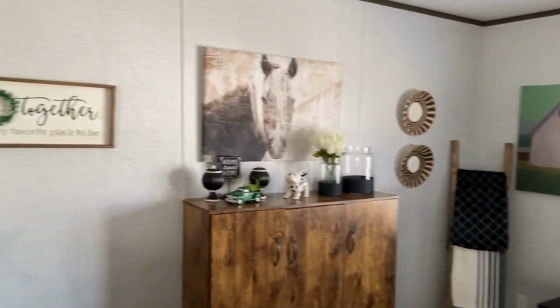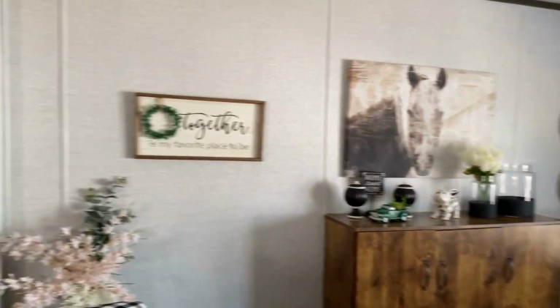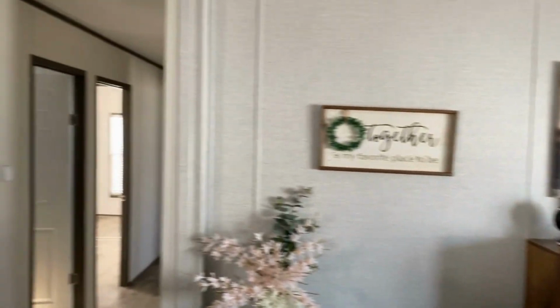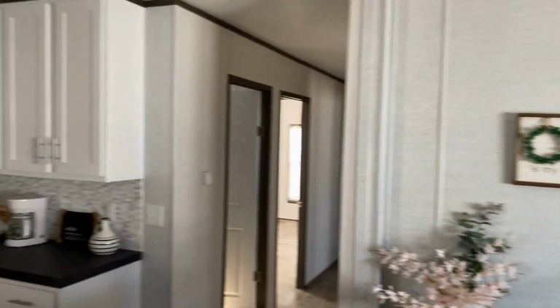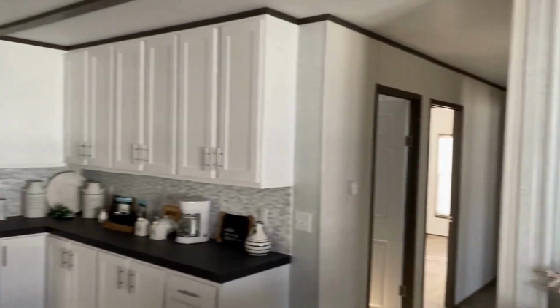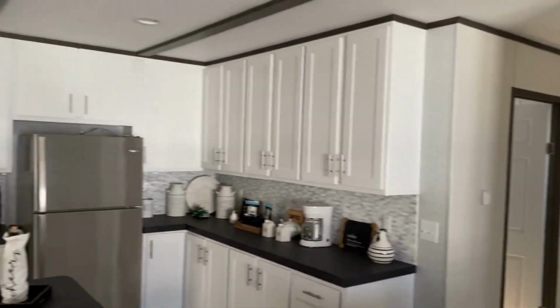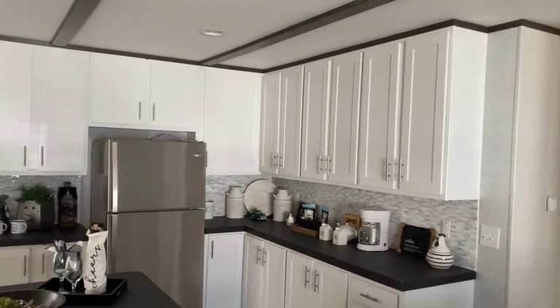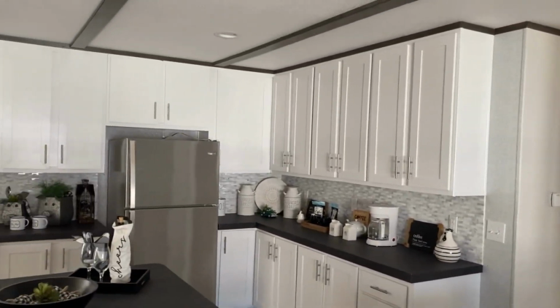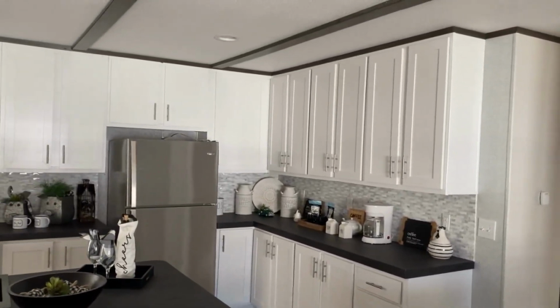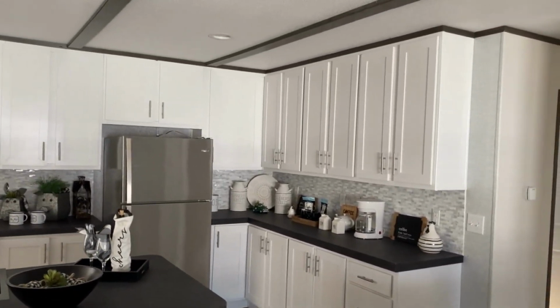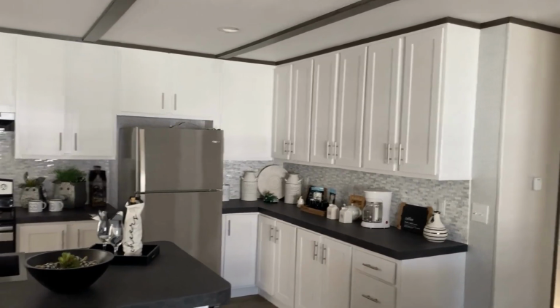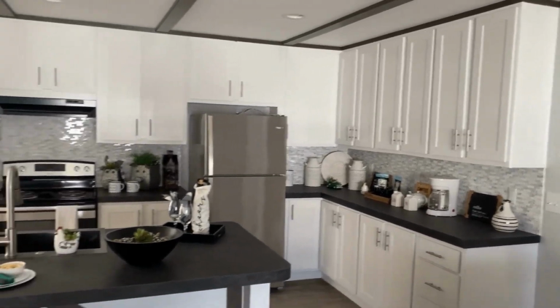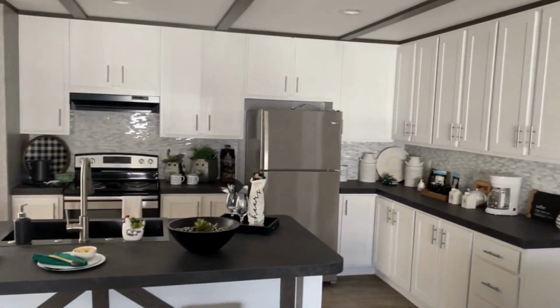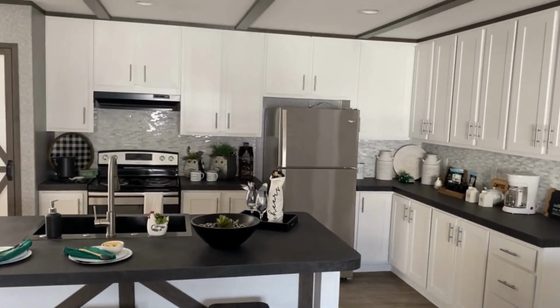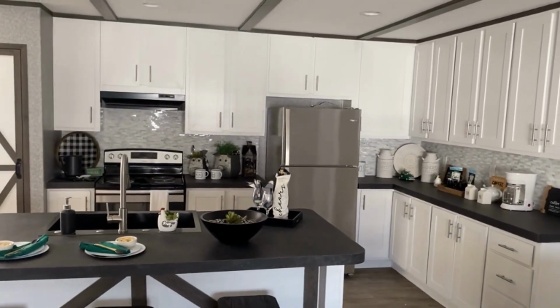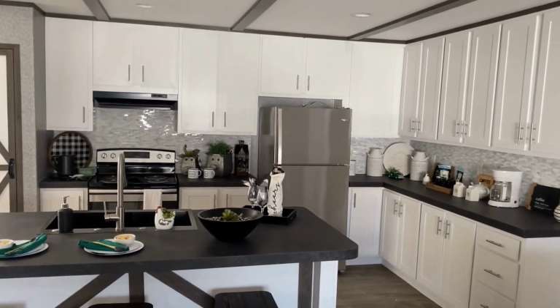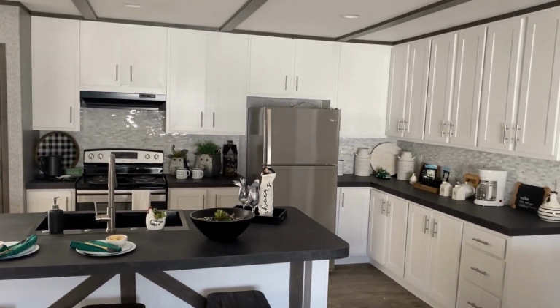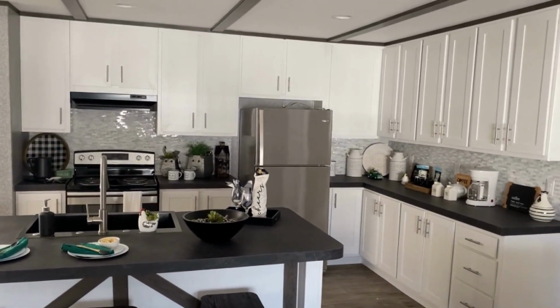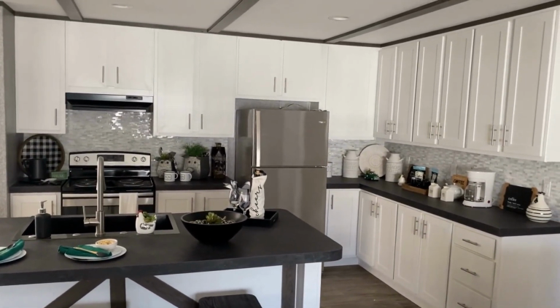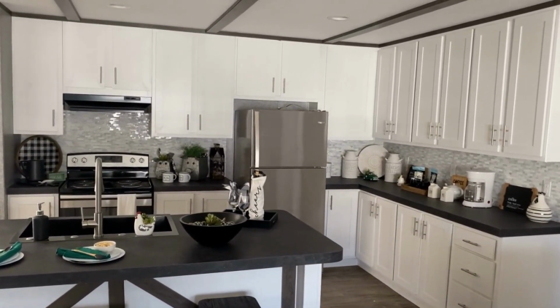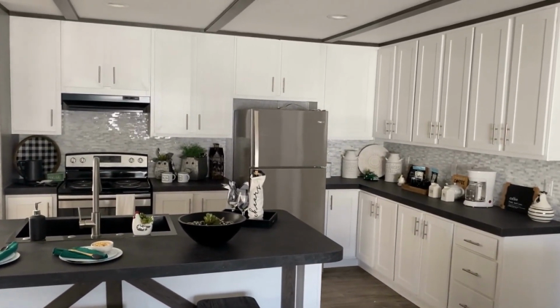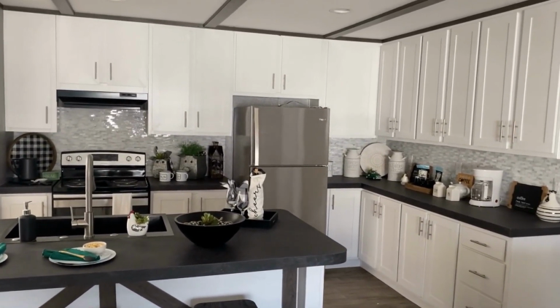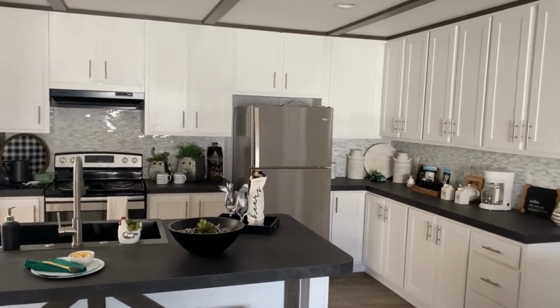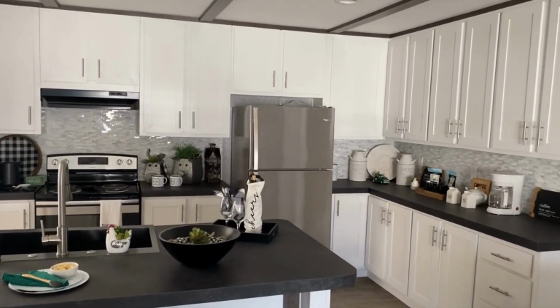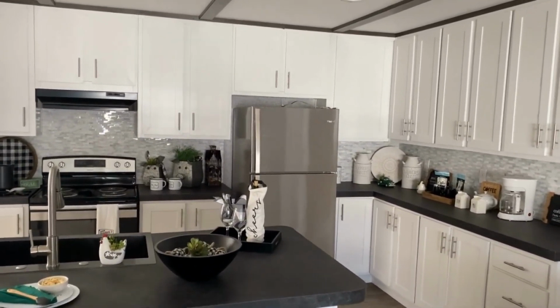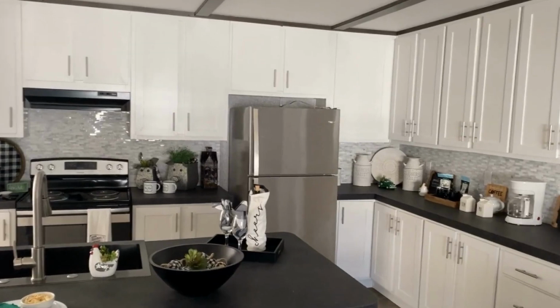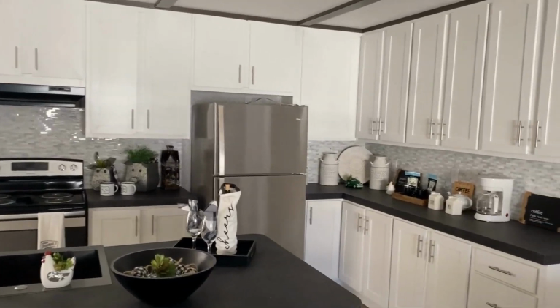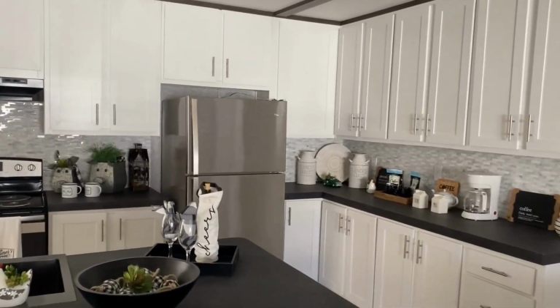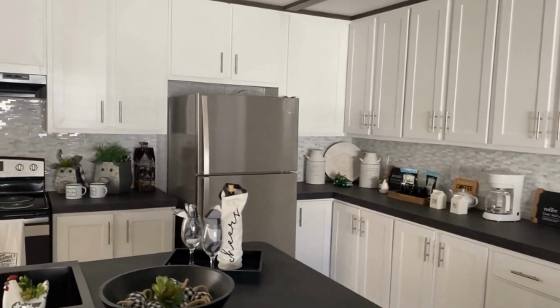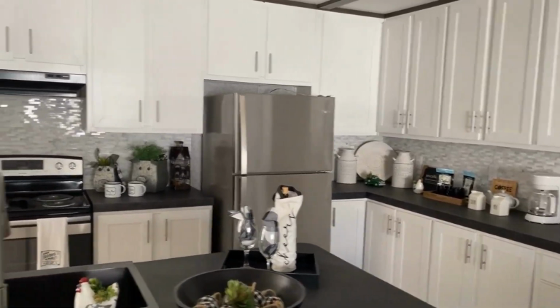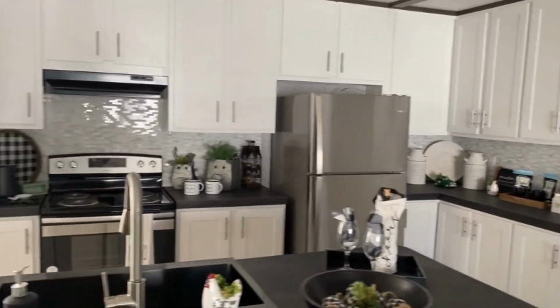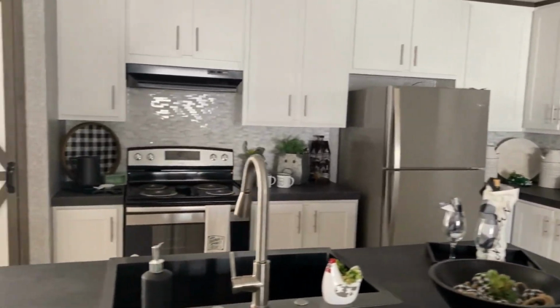Here in the kitchen you've got lots of cabinet space — tons and tons of cabinet space. I don't even know what you could fill those cabinets with, but I'm sure you could find something.